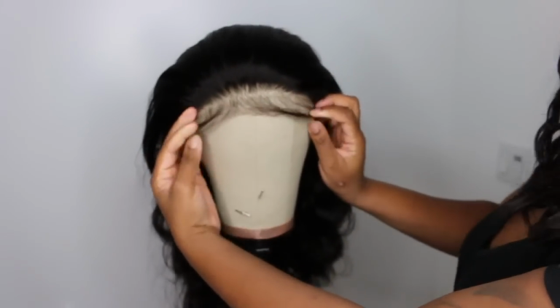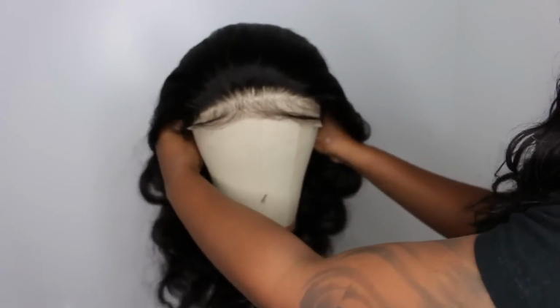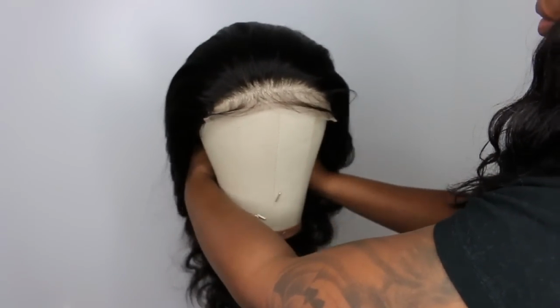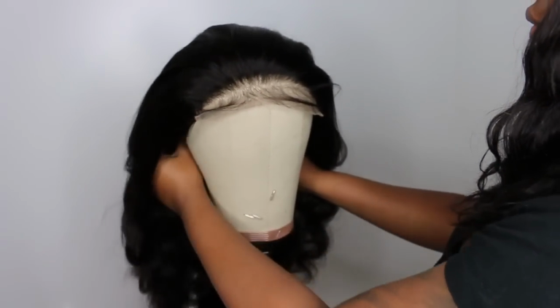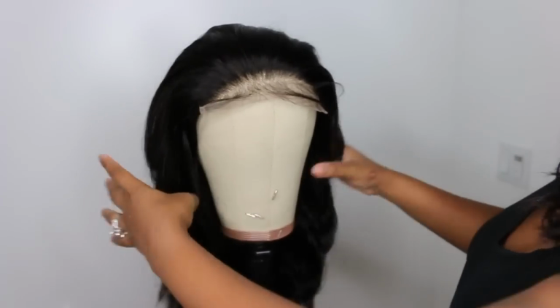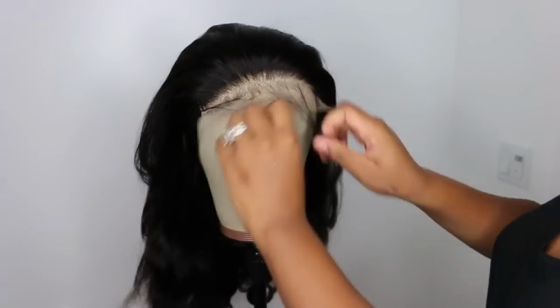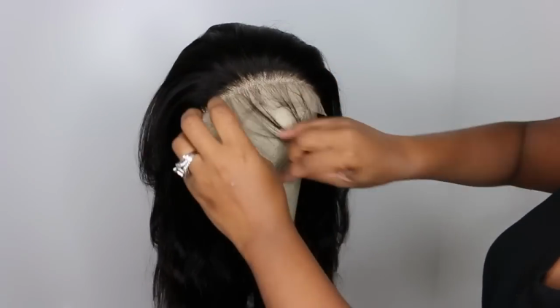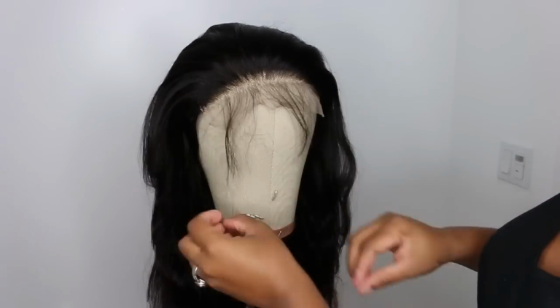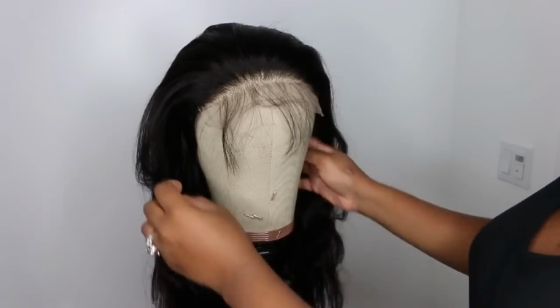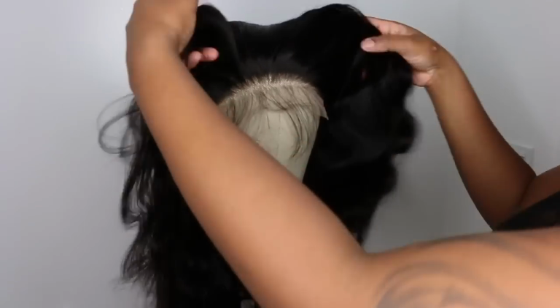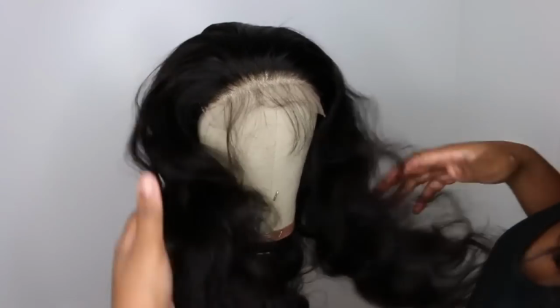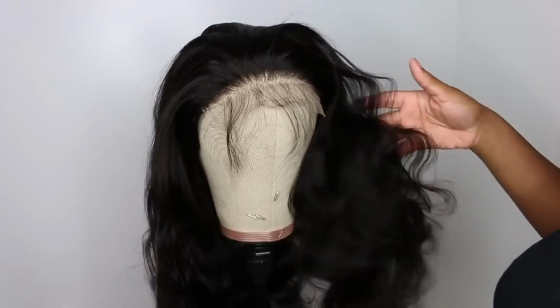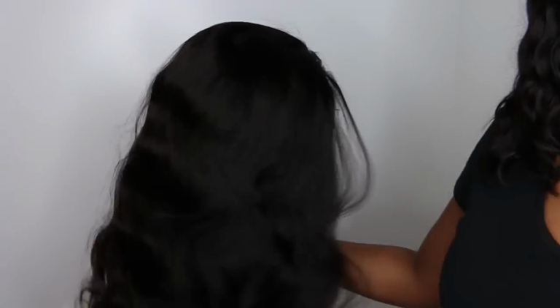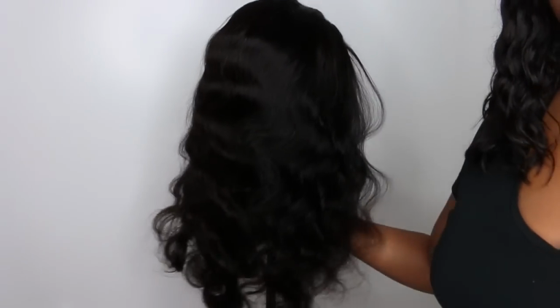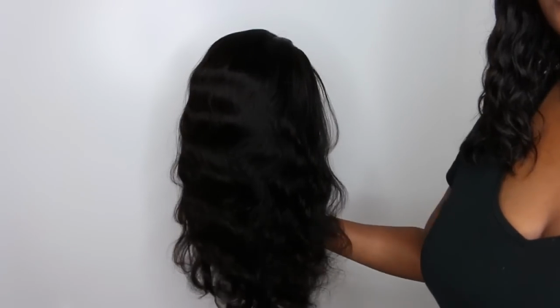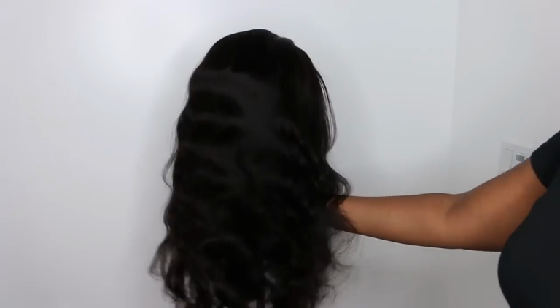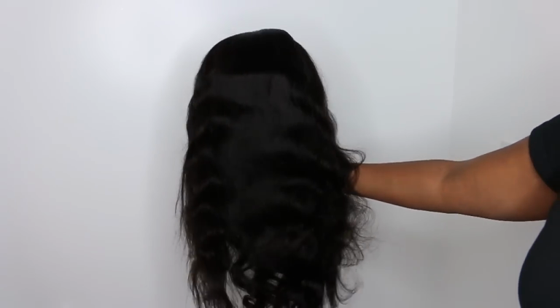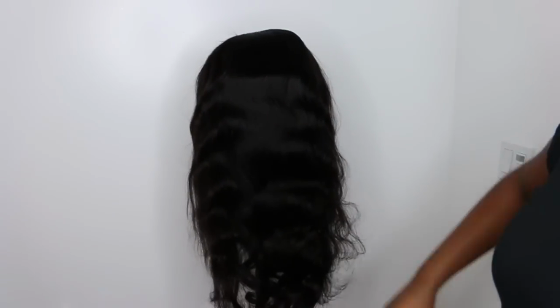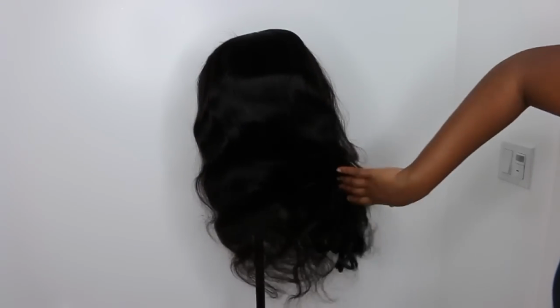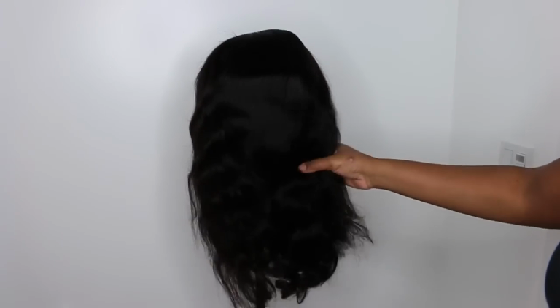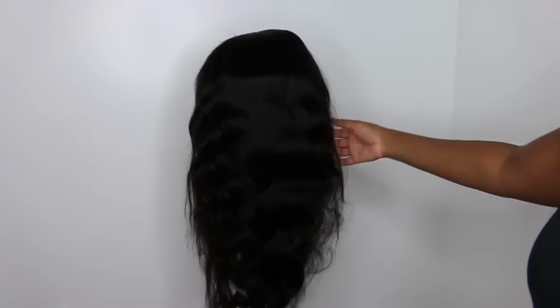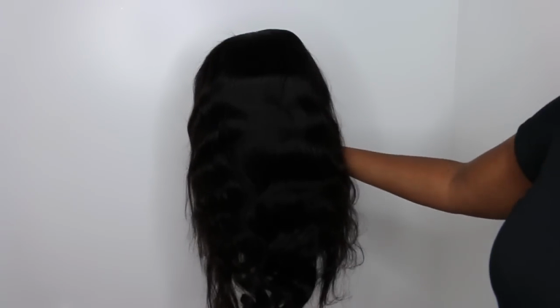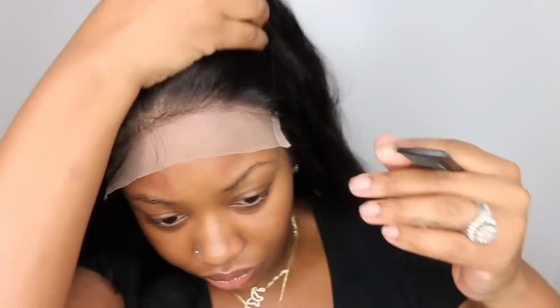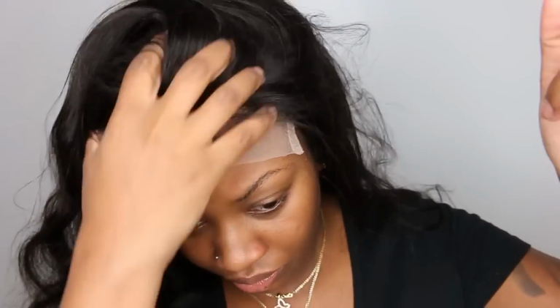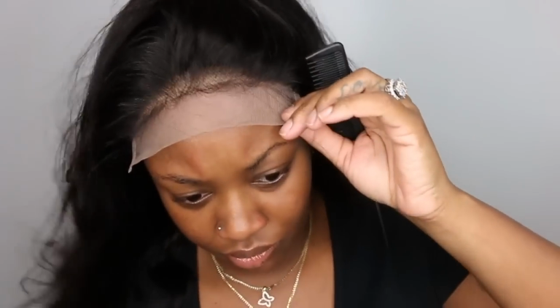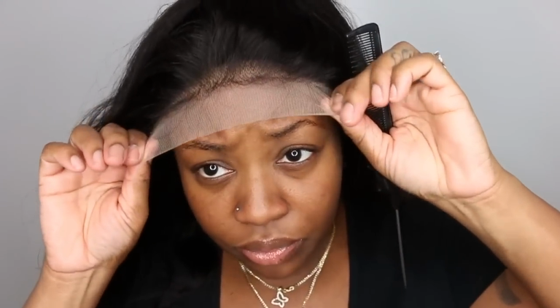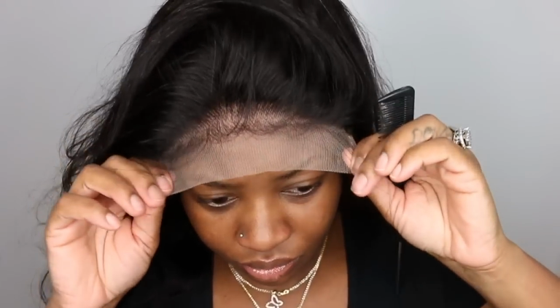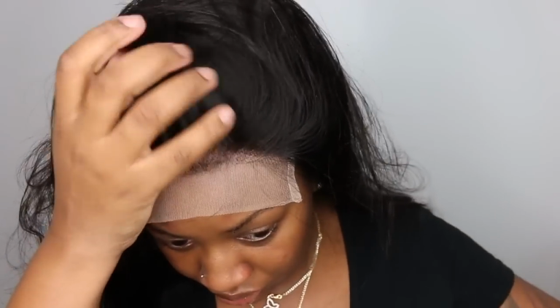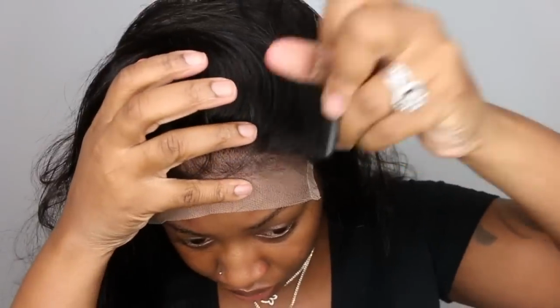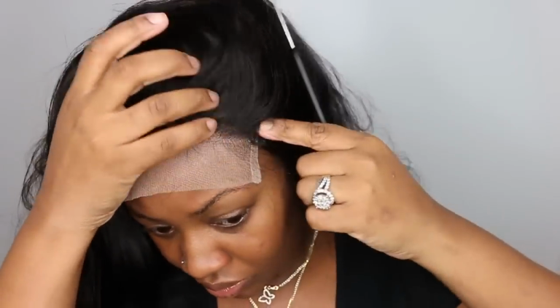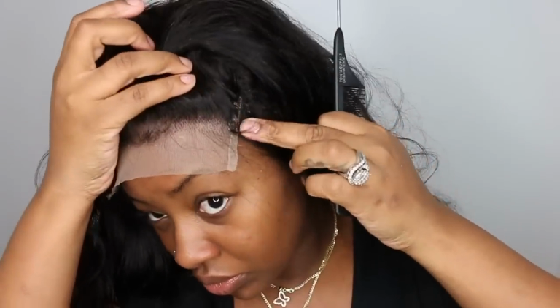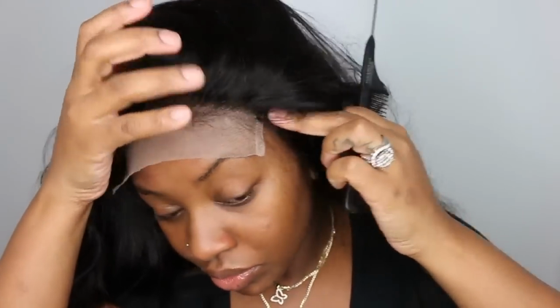Hey guys, welcome back to my channel. If you're new, I am Ashley and today we're going to be installing this gorgeous body wave lace wig — she came courtesy of Ally Pearl. We're going to be doing some nice curls and setting them off even better with pin curls, so if you've never pin curled before, stick around and you'll see how I do mine.